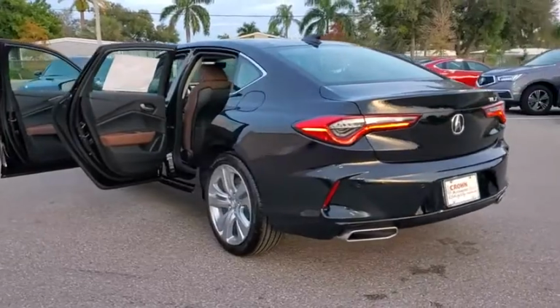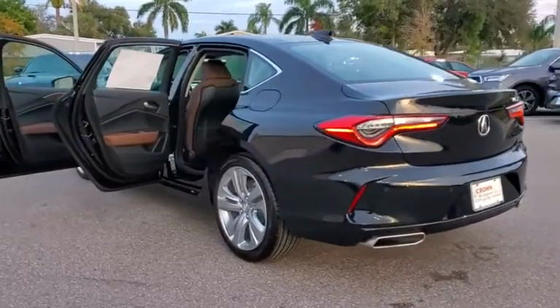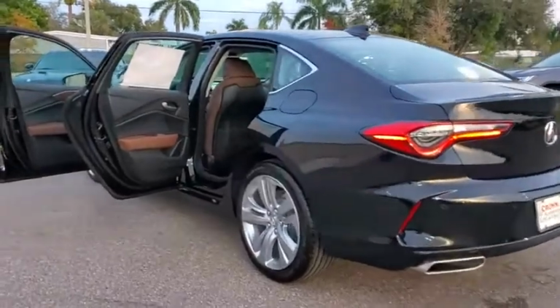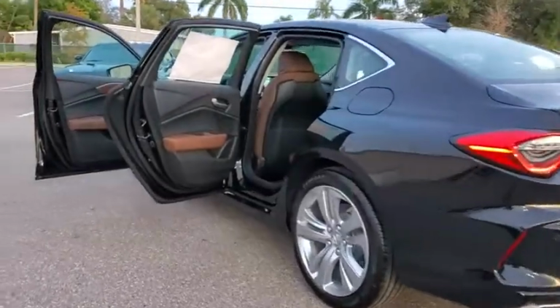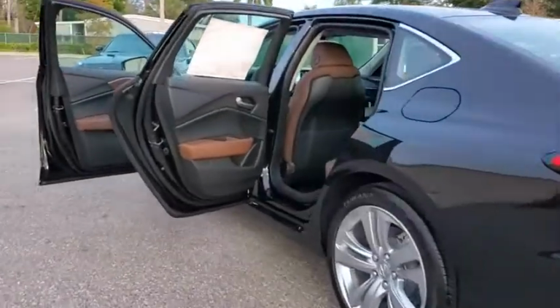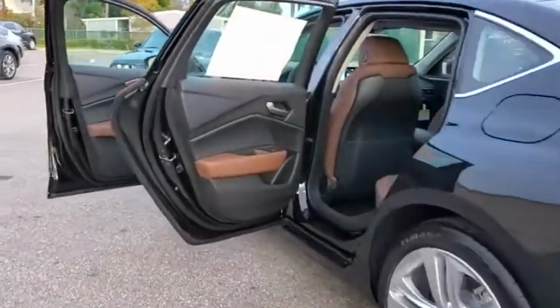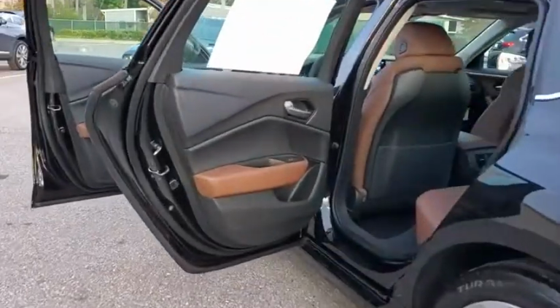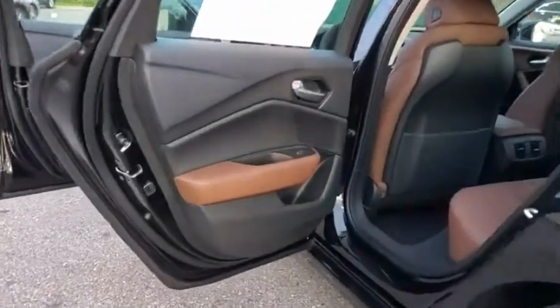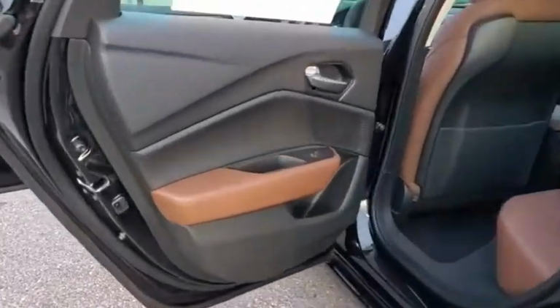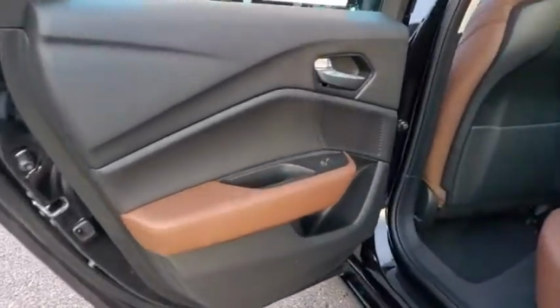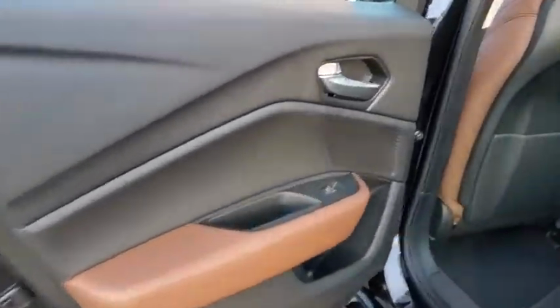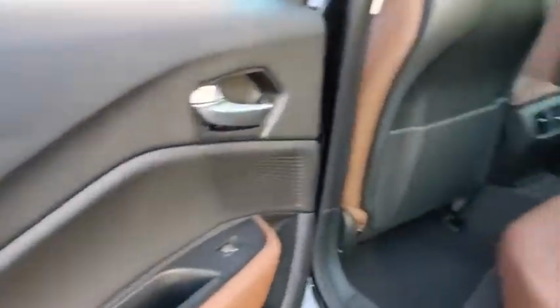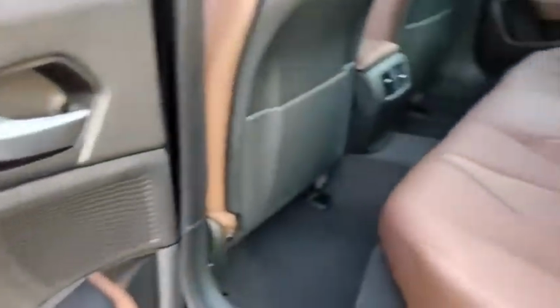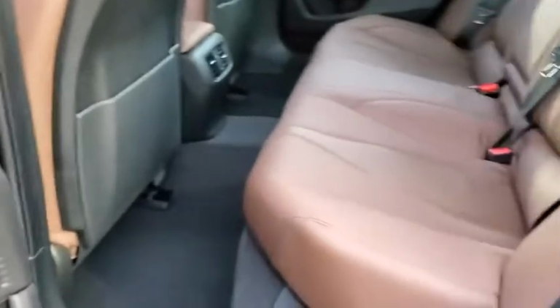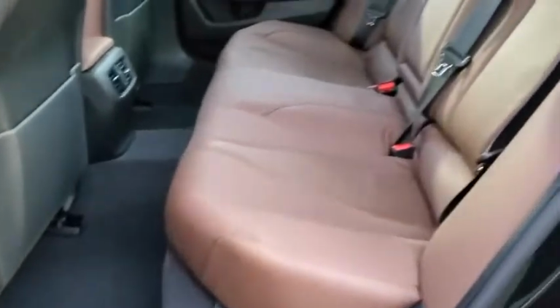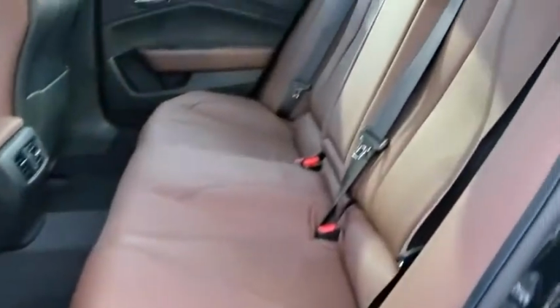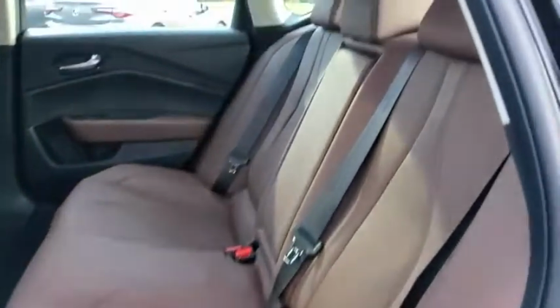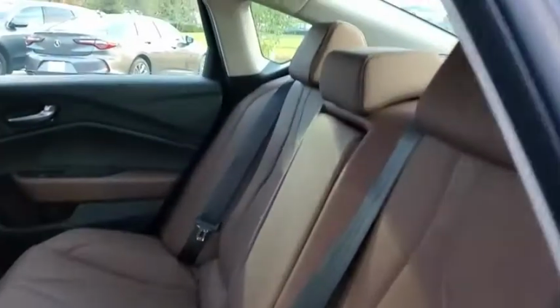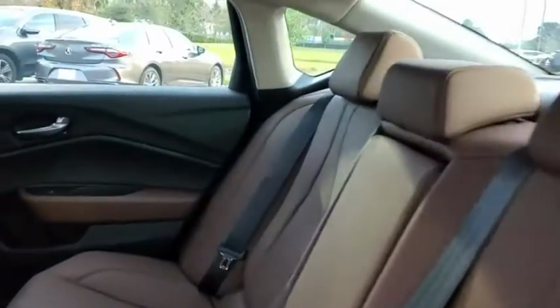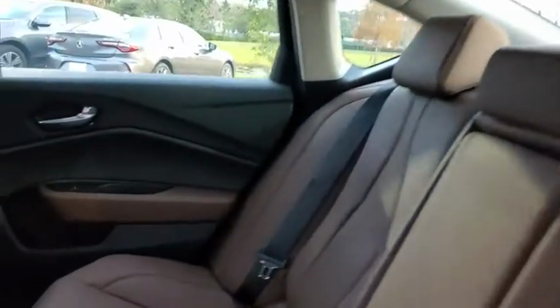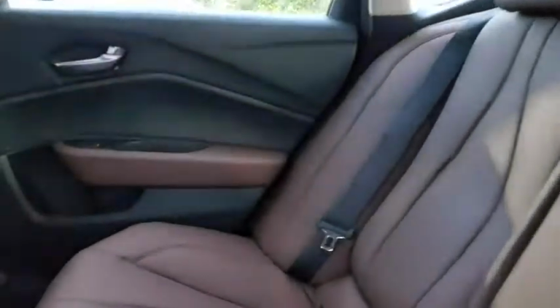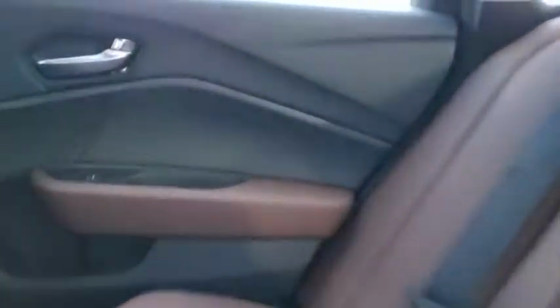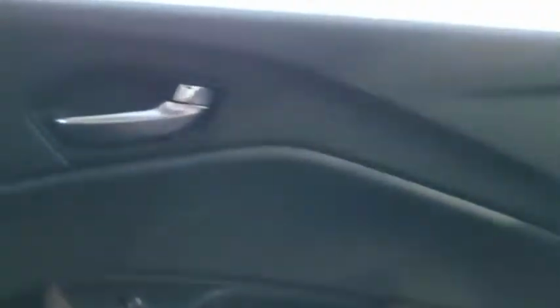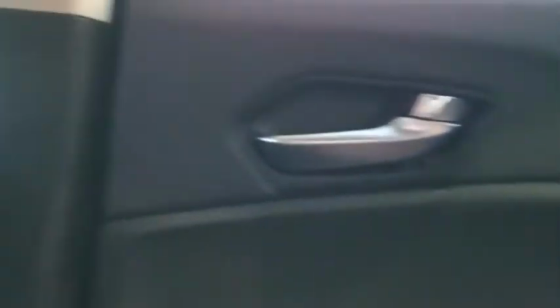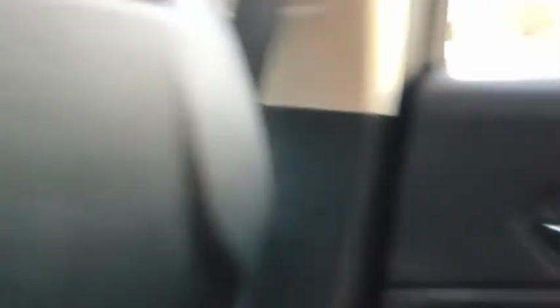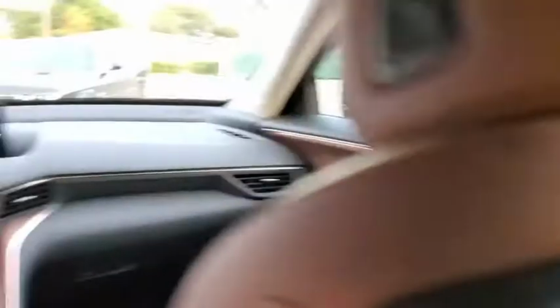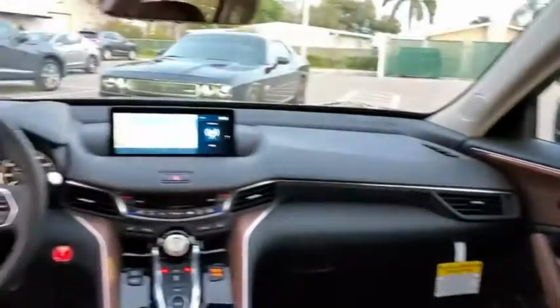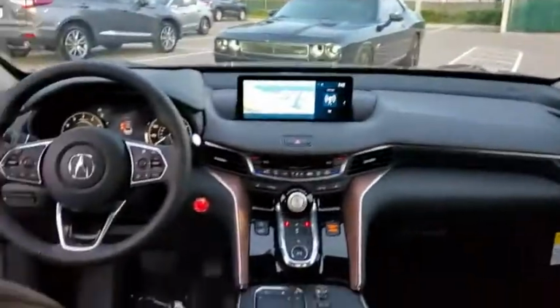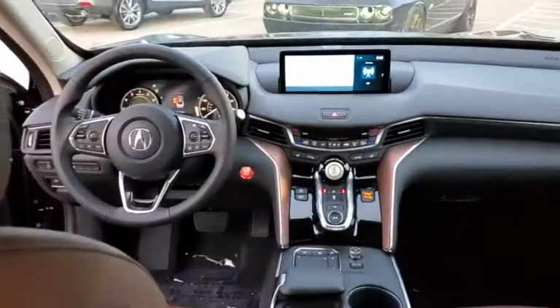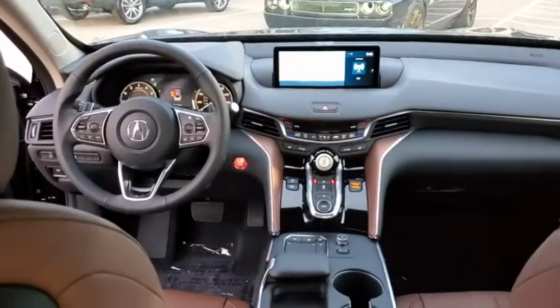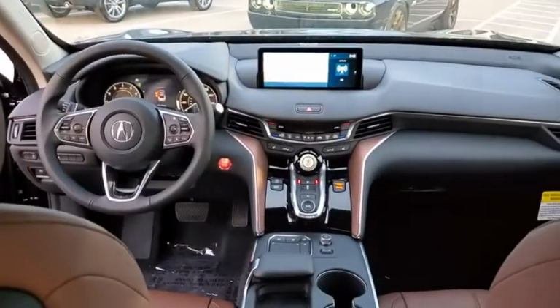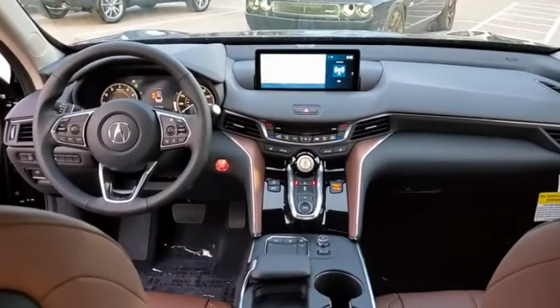Traction control, navigation system, power passenger seat, leather-wrapped steering wheel, dual airbags, power steering, four-wheel disc brakes, center armrest, electronic stability control, power windows.